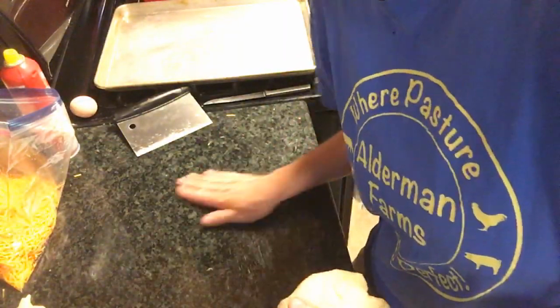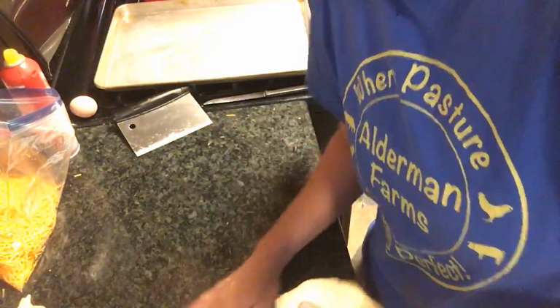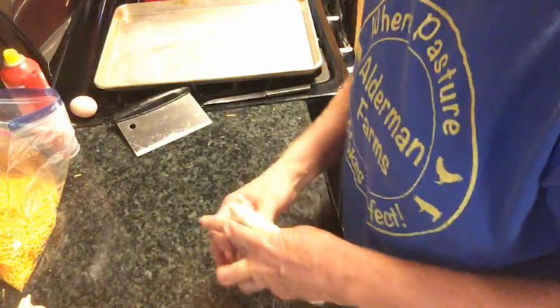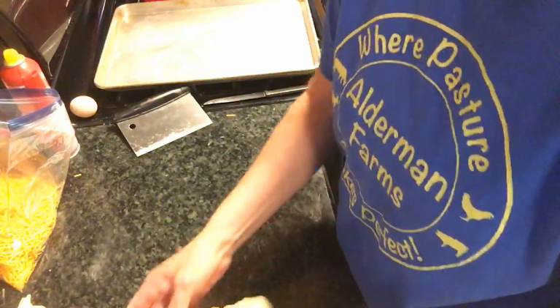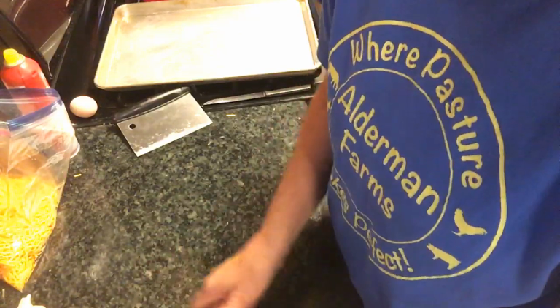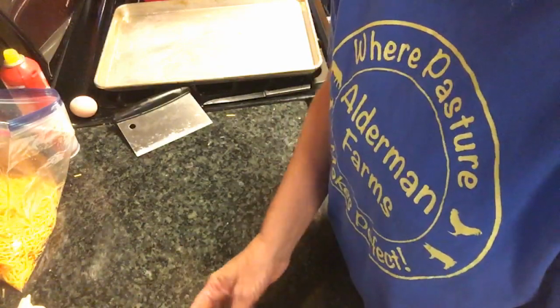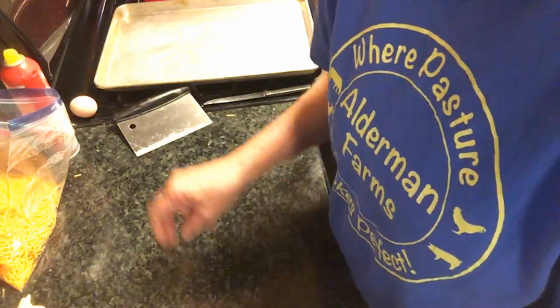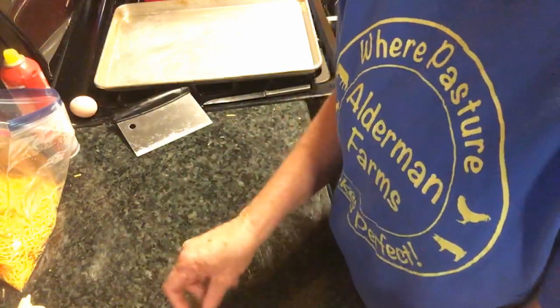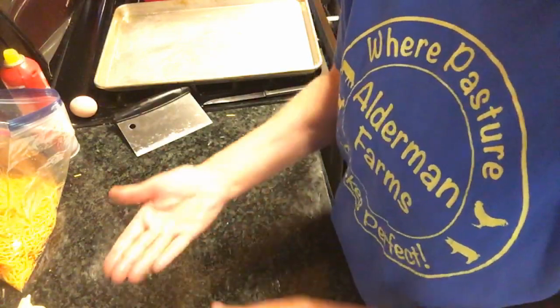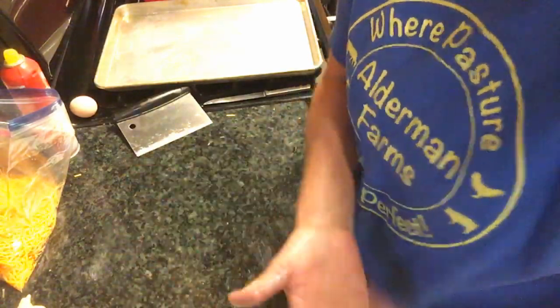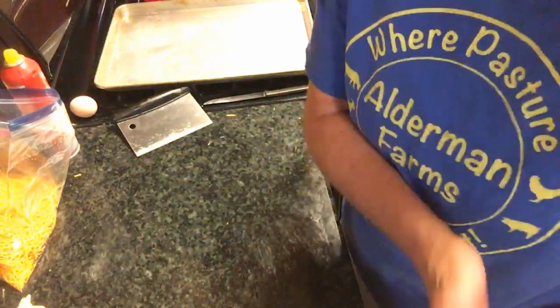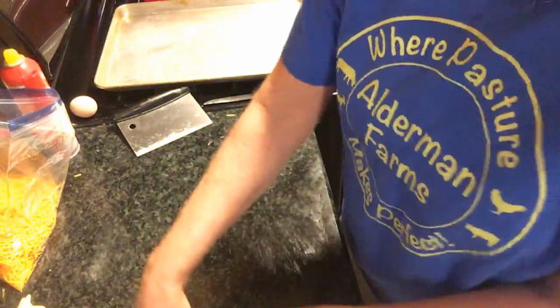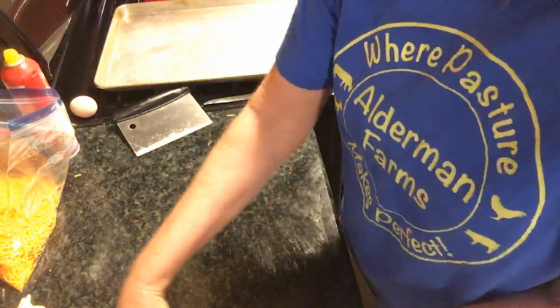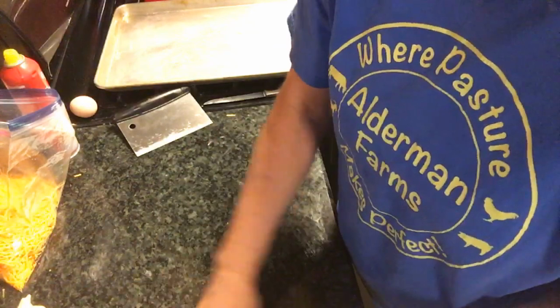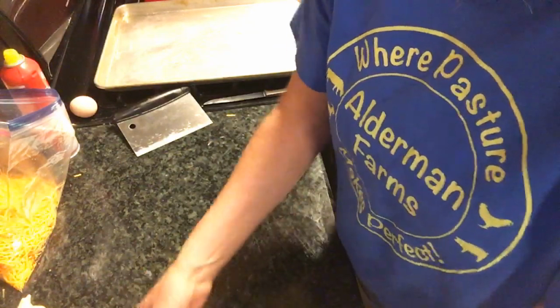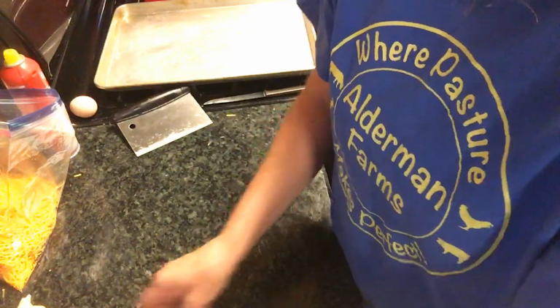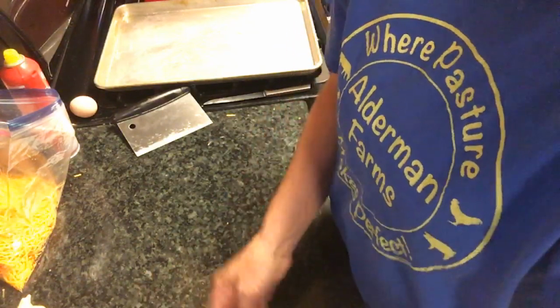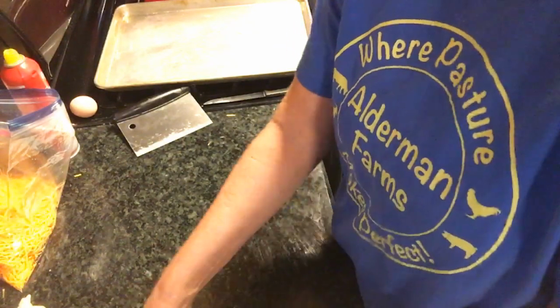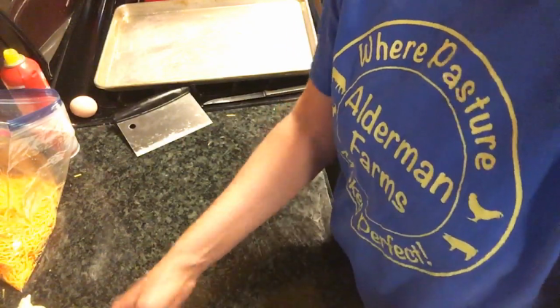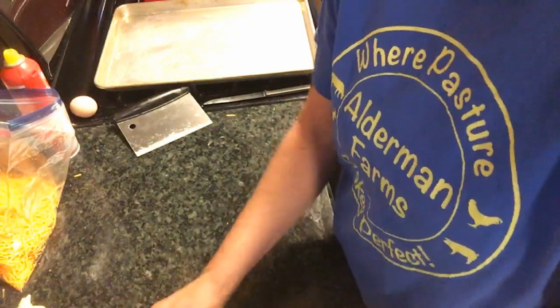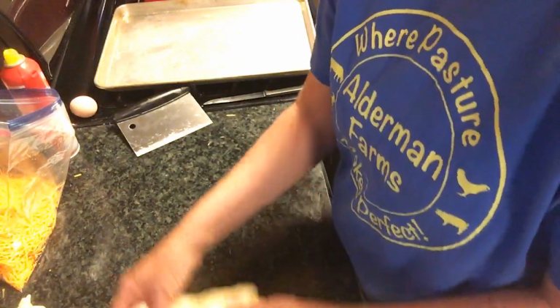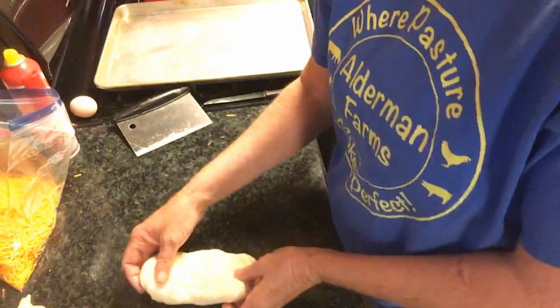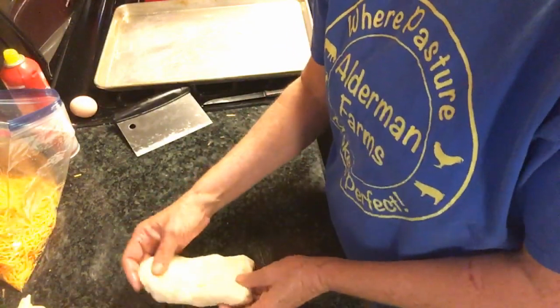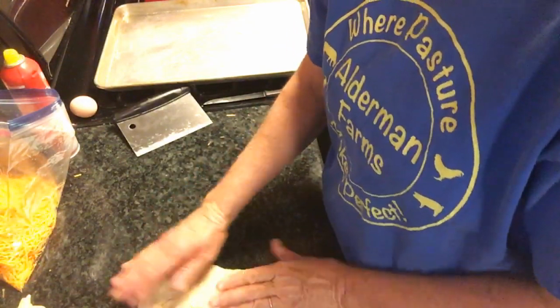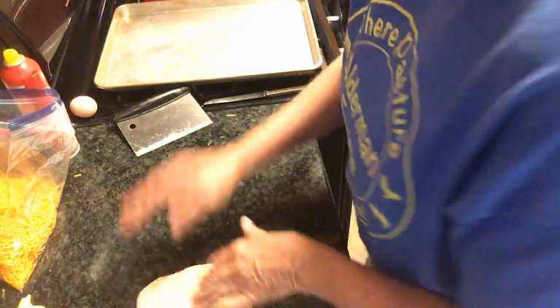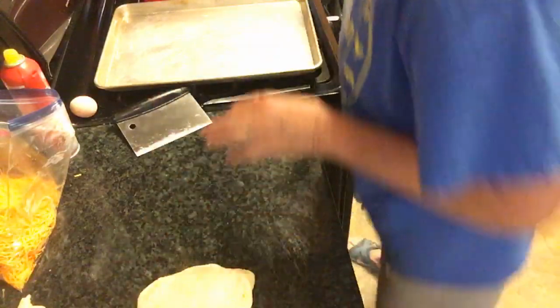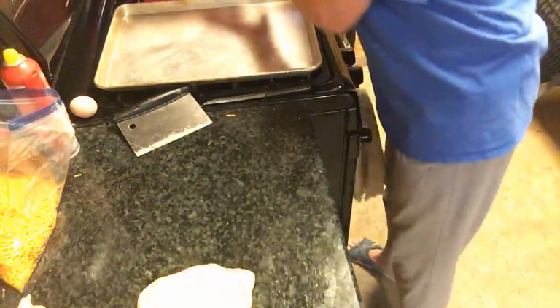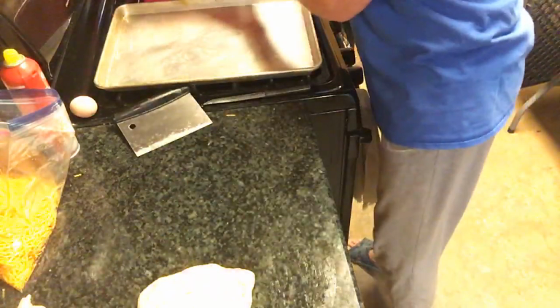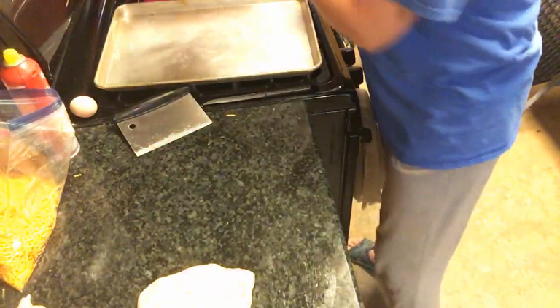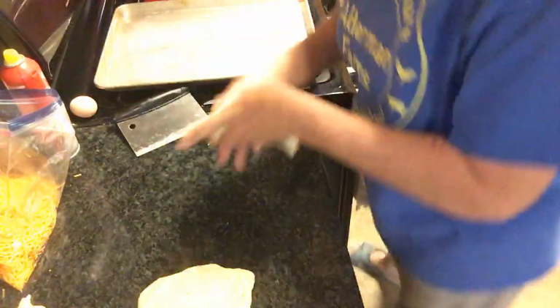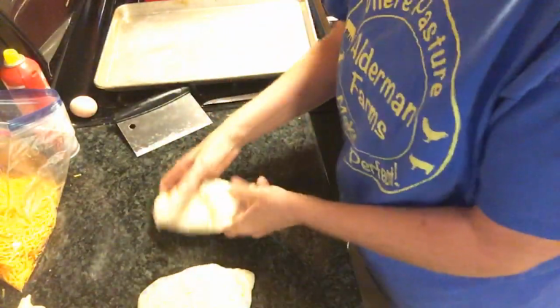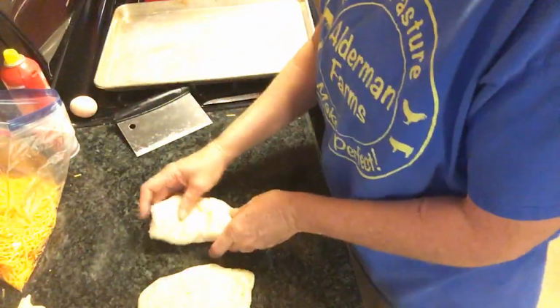Oh, good morning Carol! I'm seeing a few comments pop up there, y'all. This is half a pound of dough — I see it's not on the camera. I do at least two at a time.